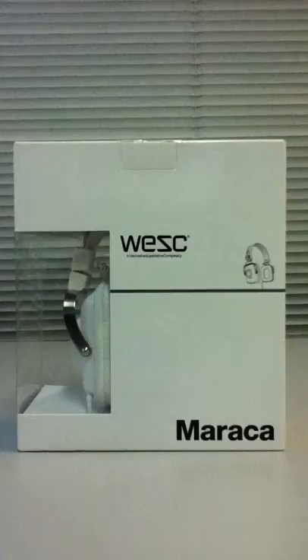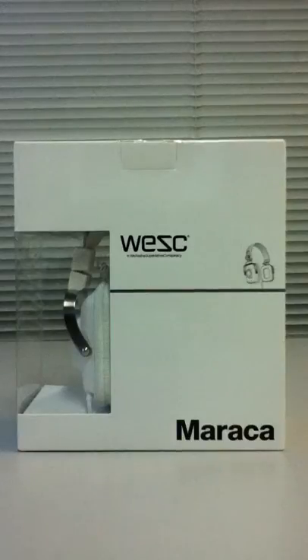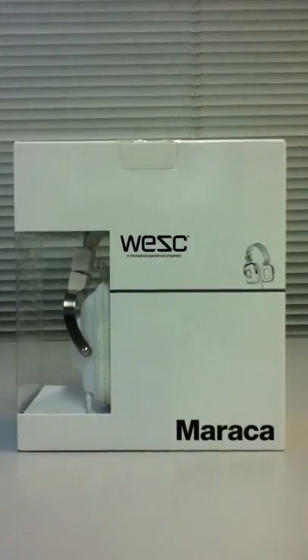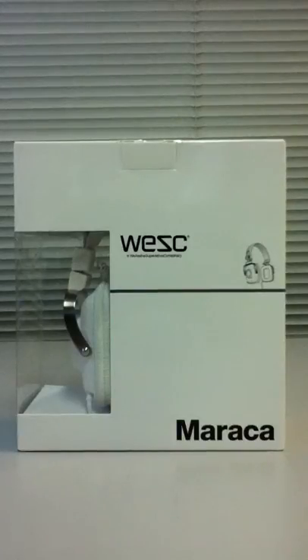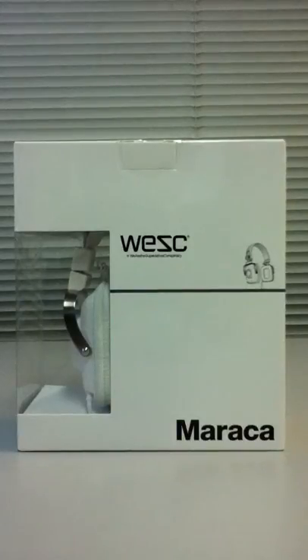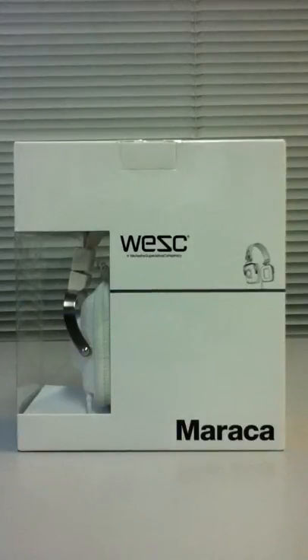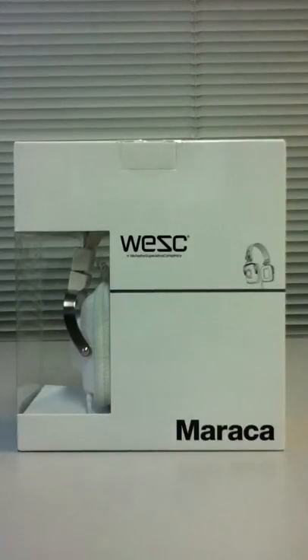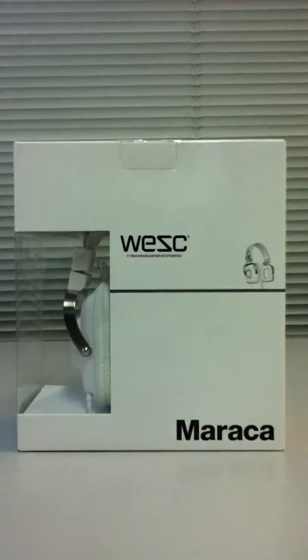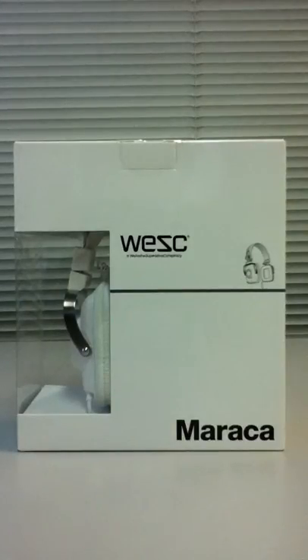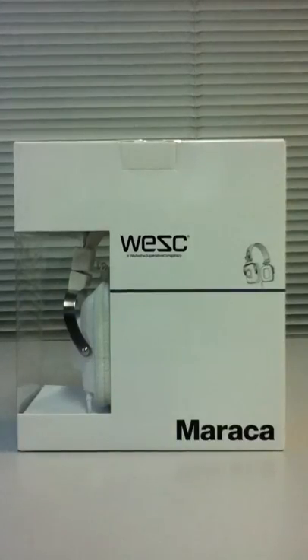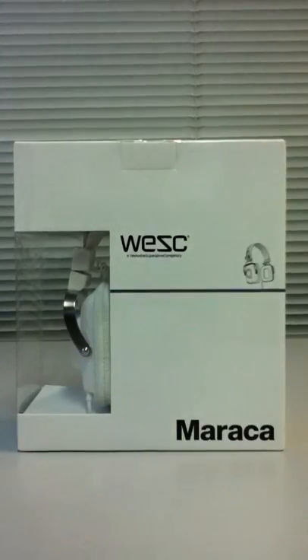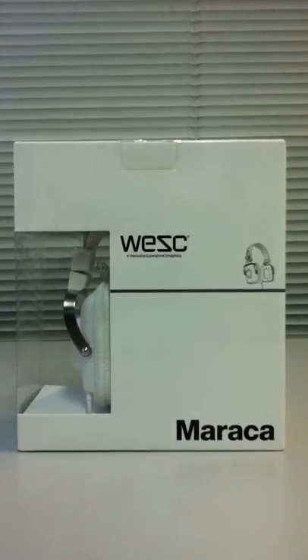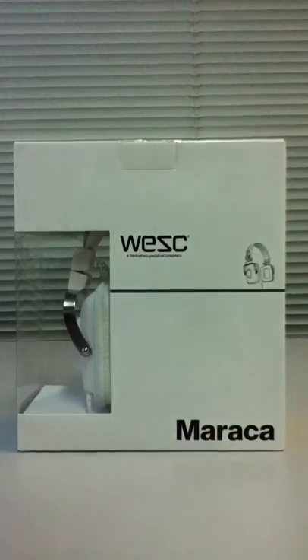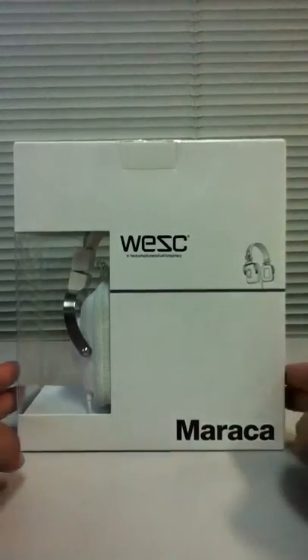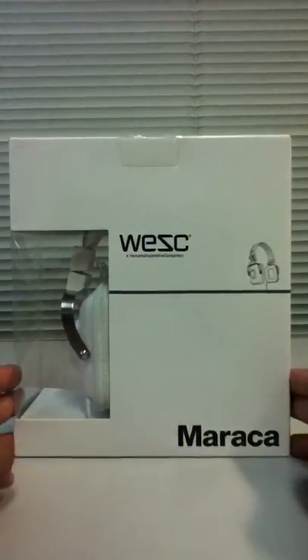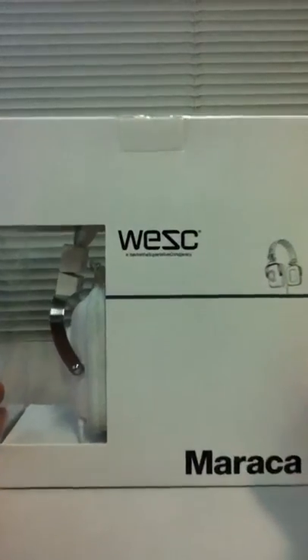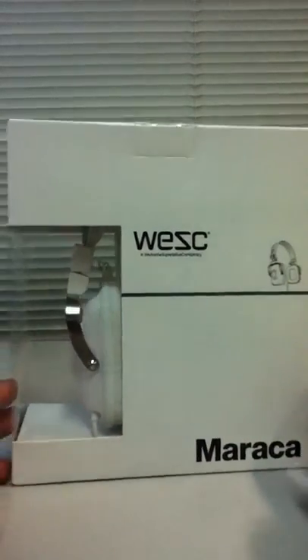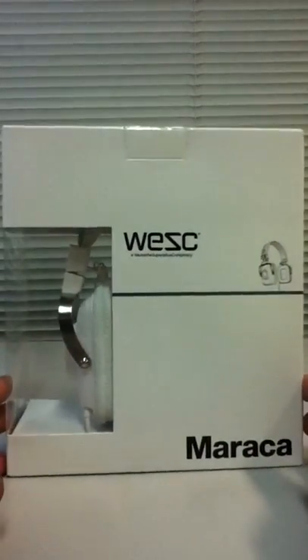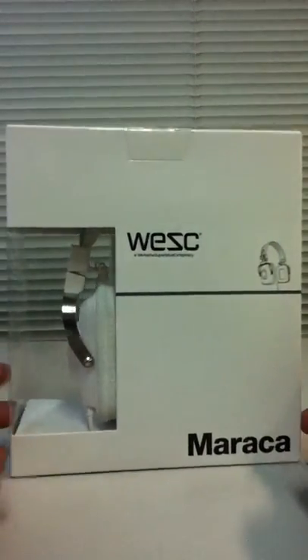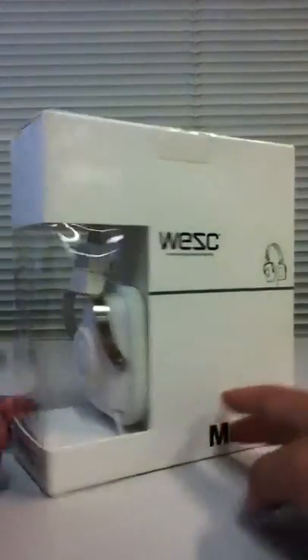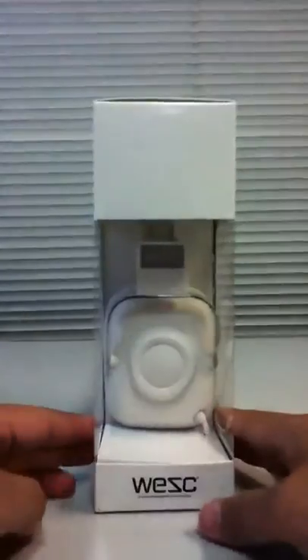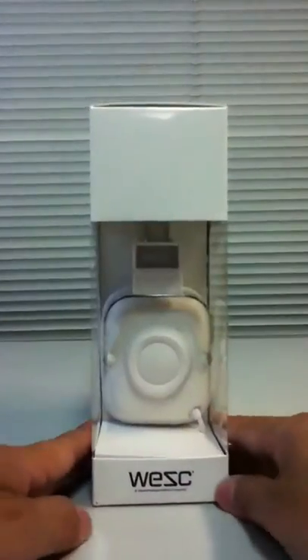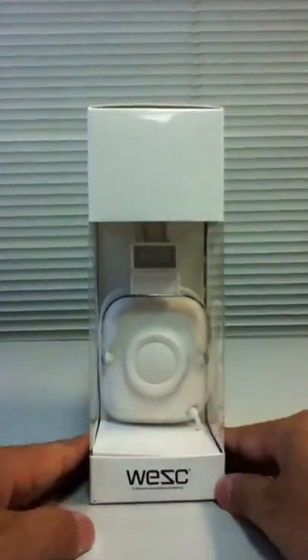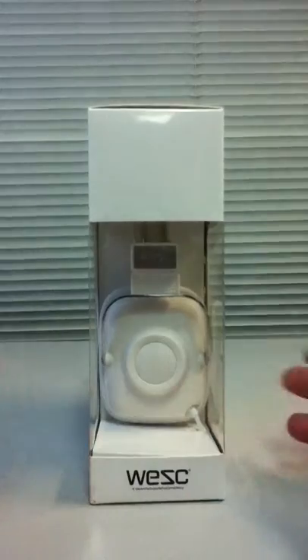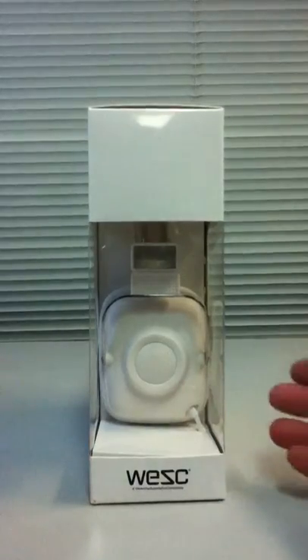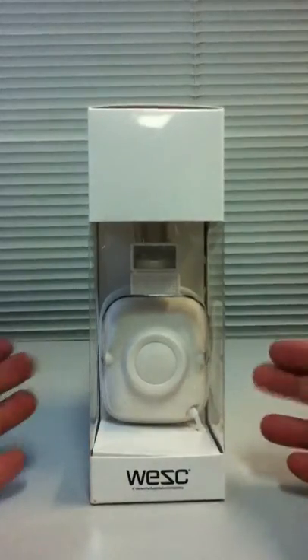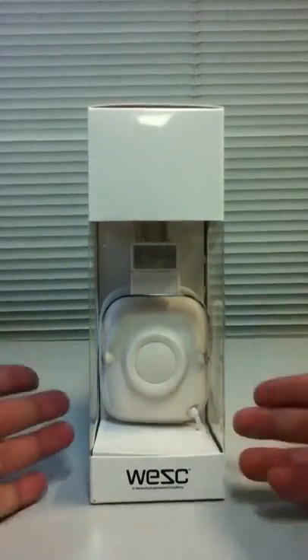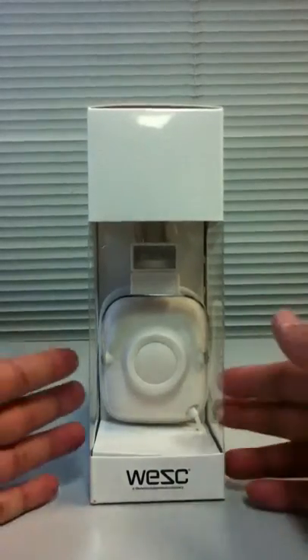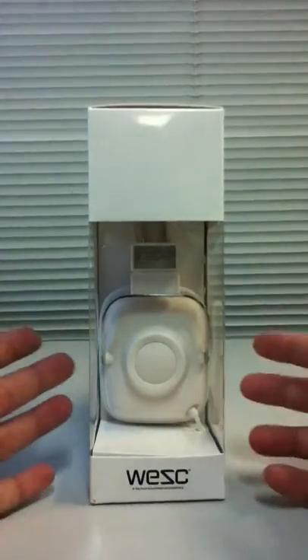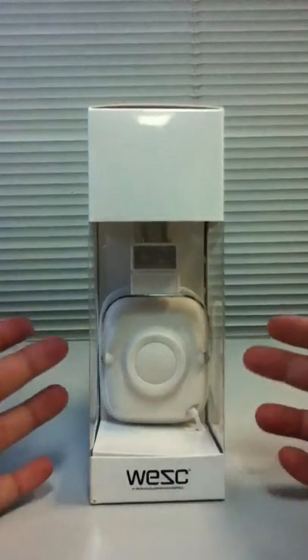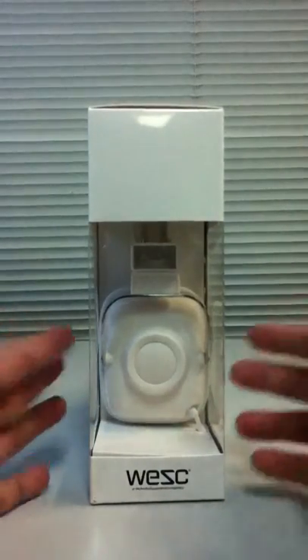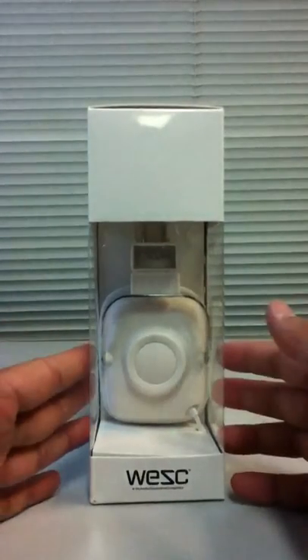We're looking to unbox the WESC Maraca — this is the white version. The front of the box looks like that; it's a retro design with a square look, and it's got silver trimmings.